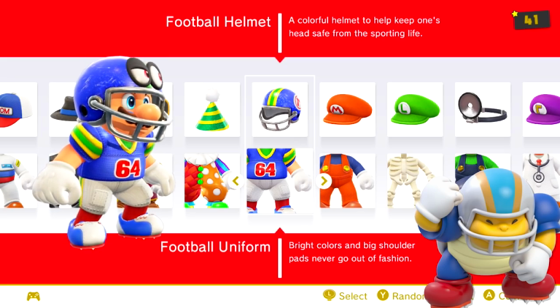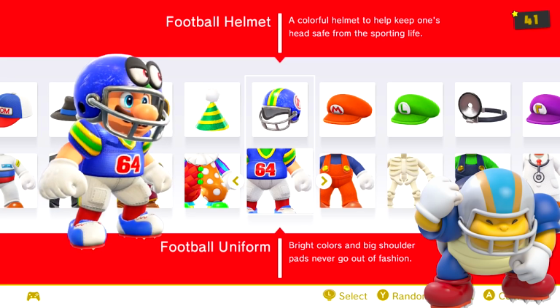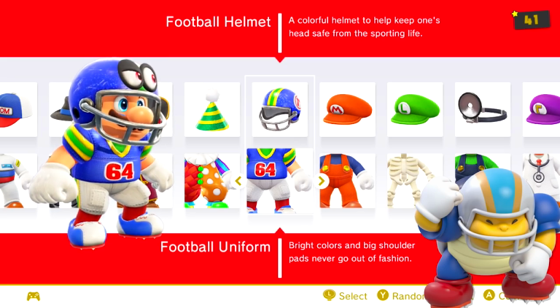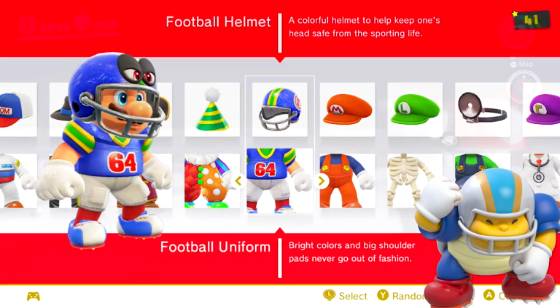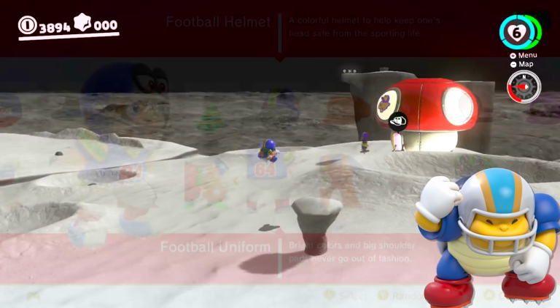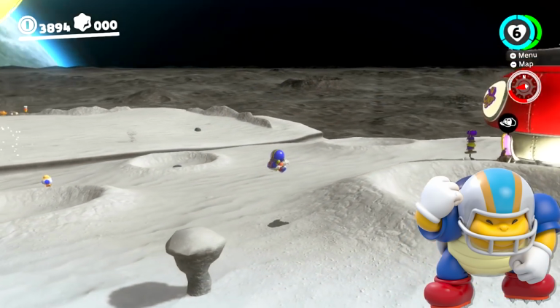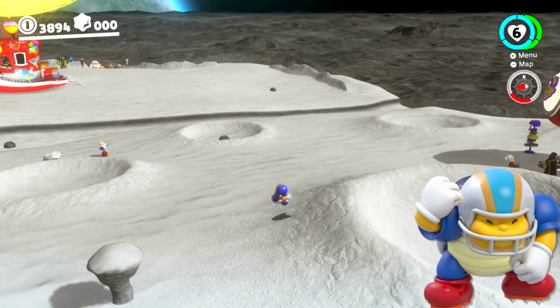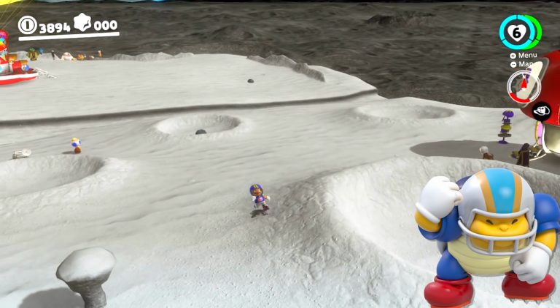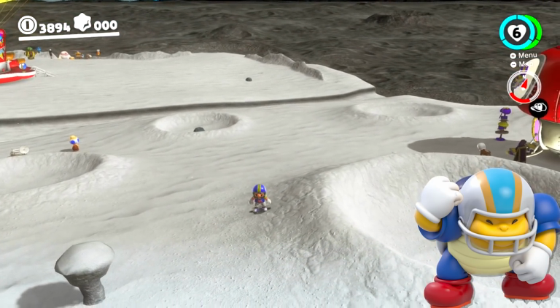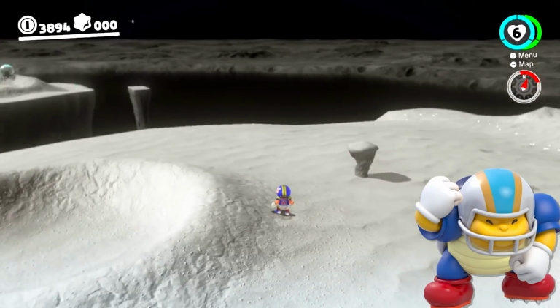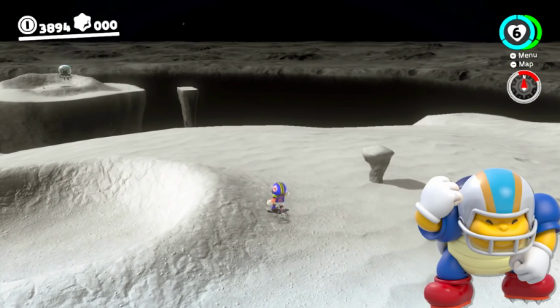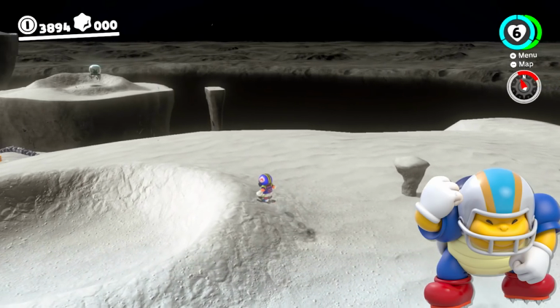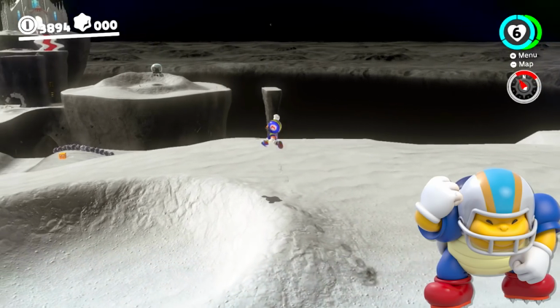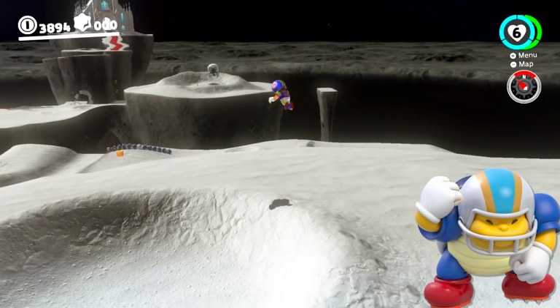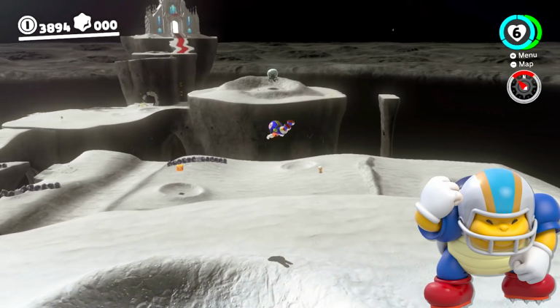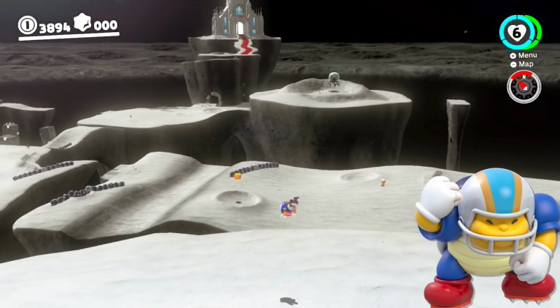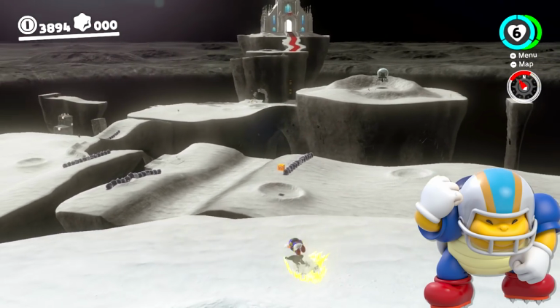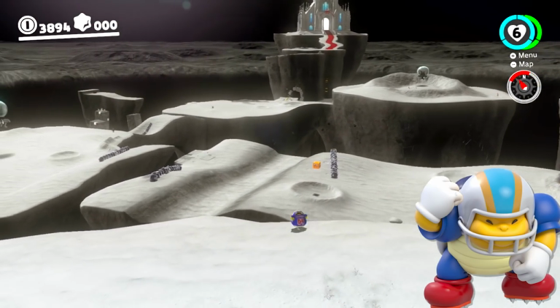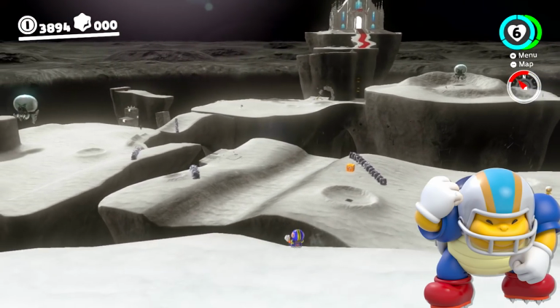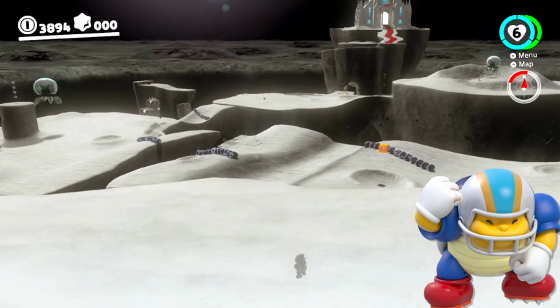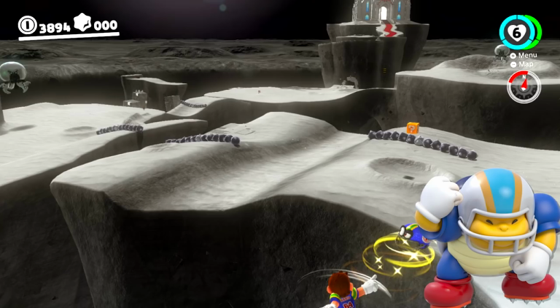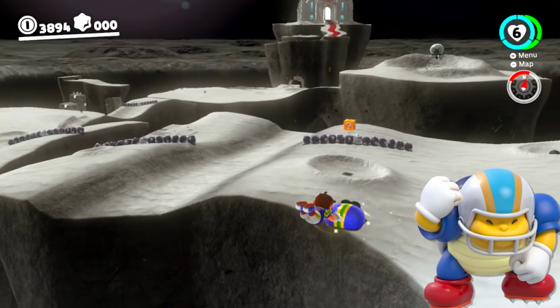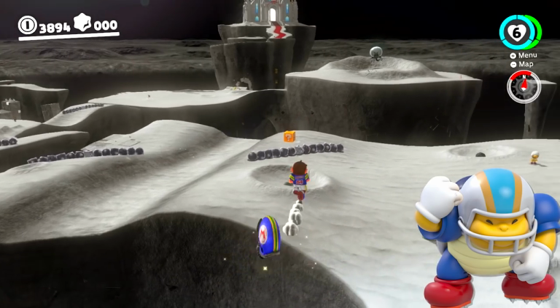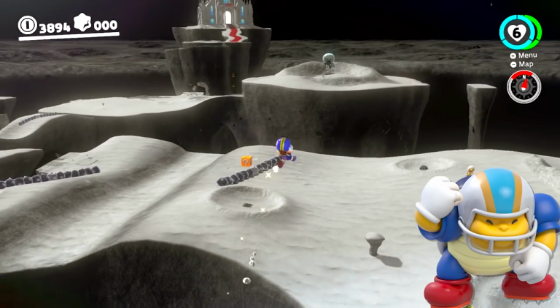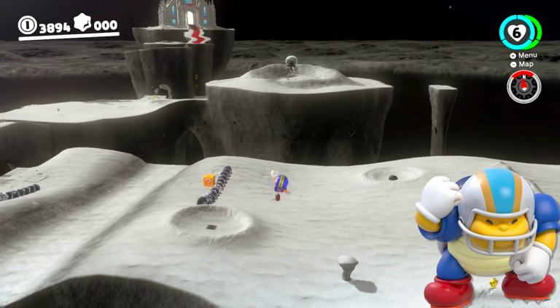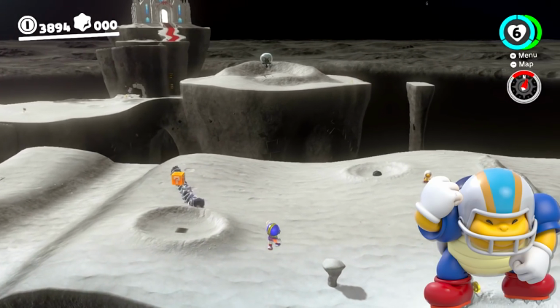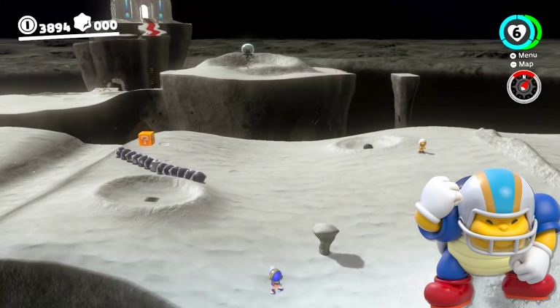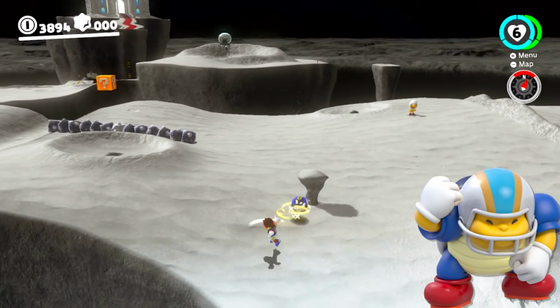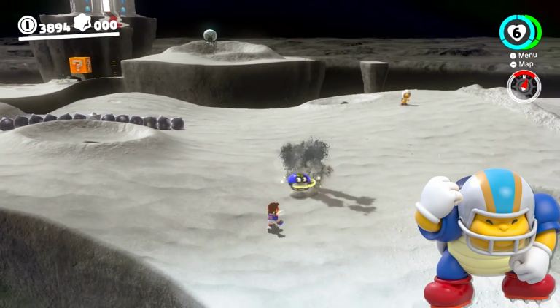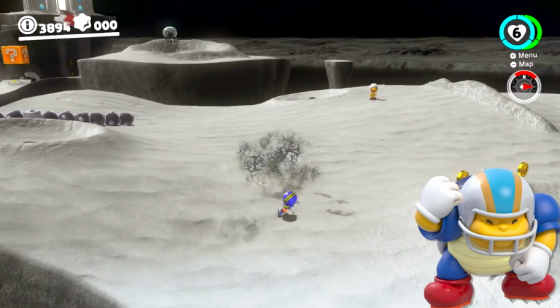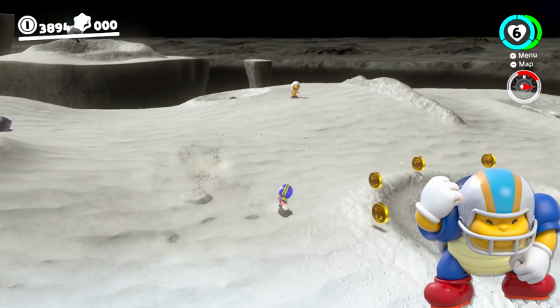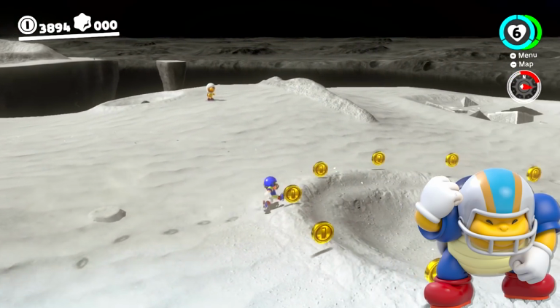While originally debuting in Super Mario World, Chargin' Chucks made their return after 10 years in Super Mario 3D World. The jersey in Odyssey also sports the number 64, a reference to the Nintendo 64.